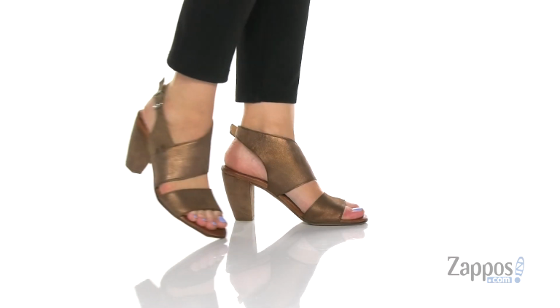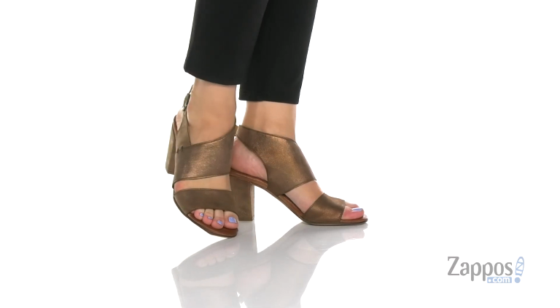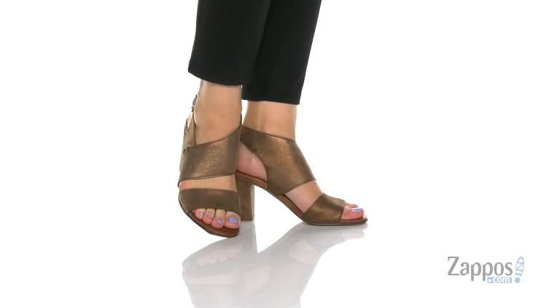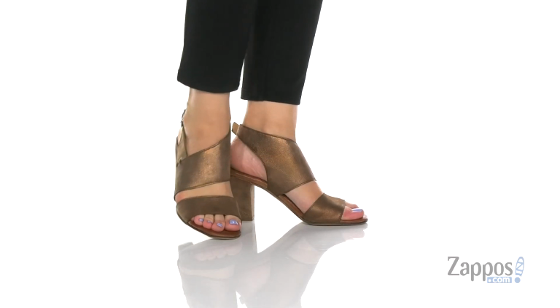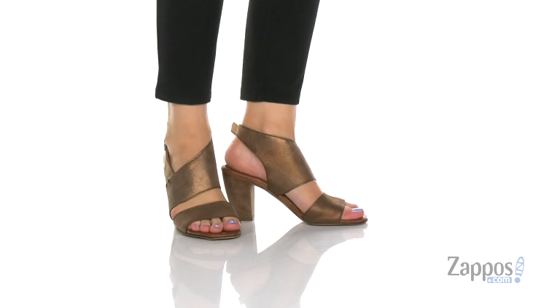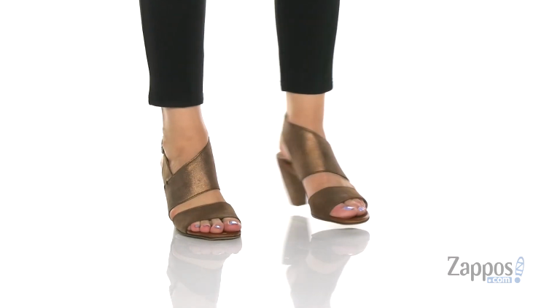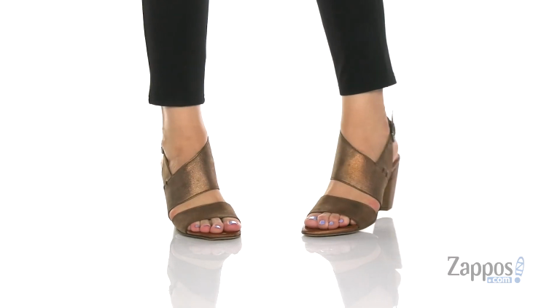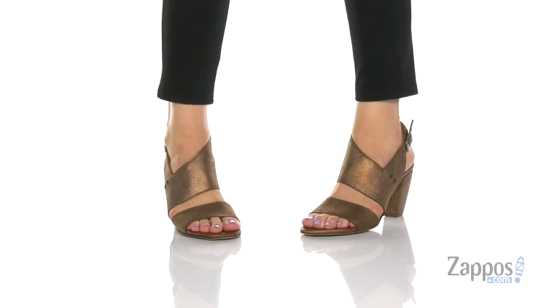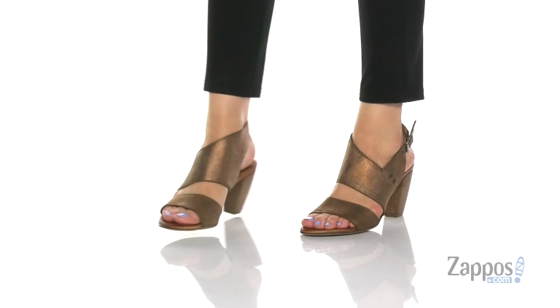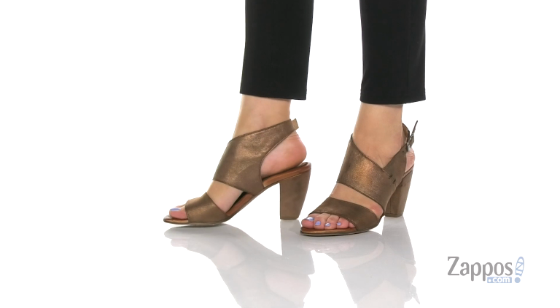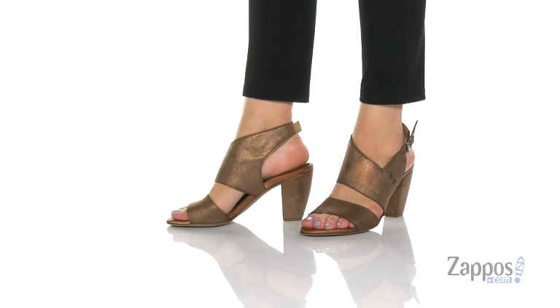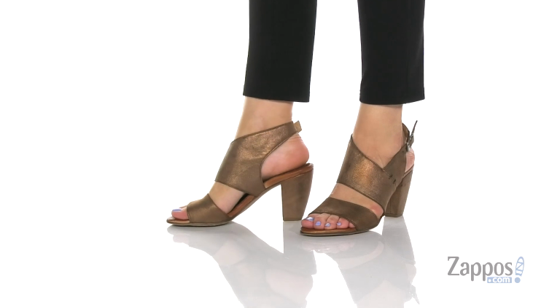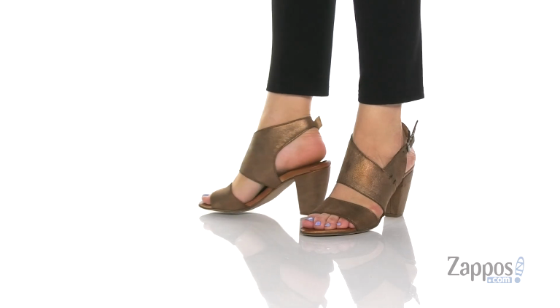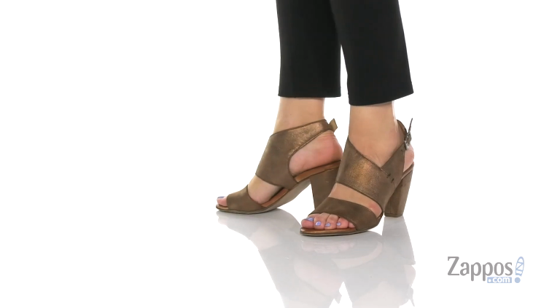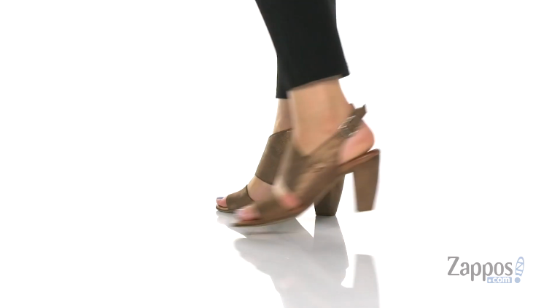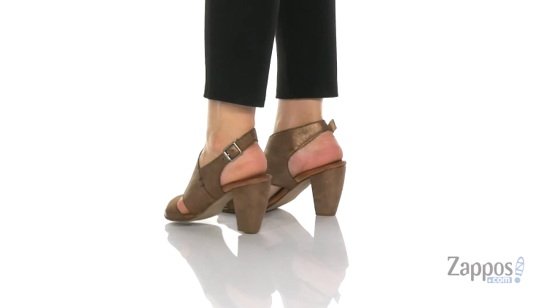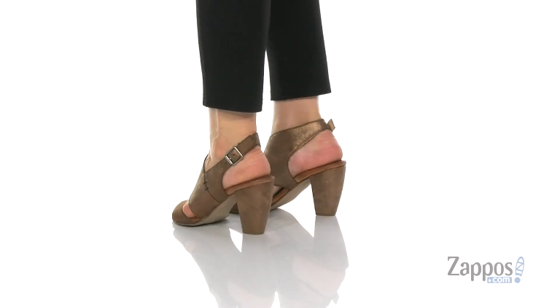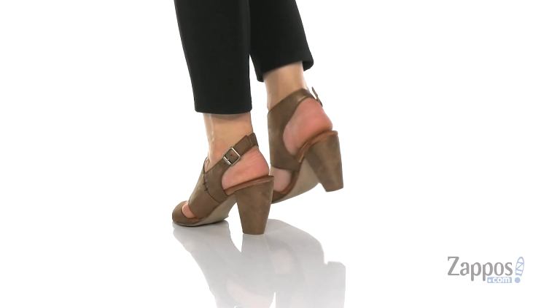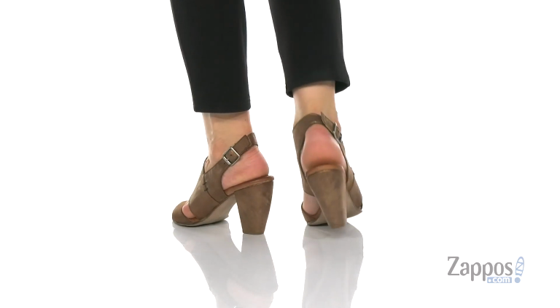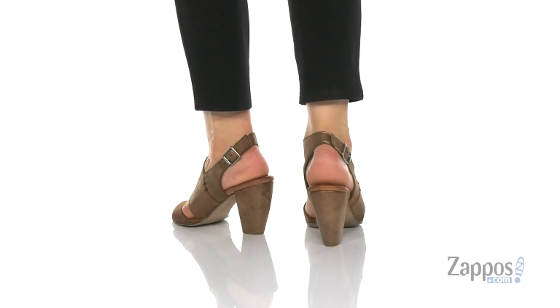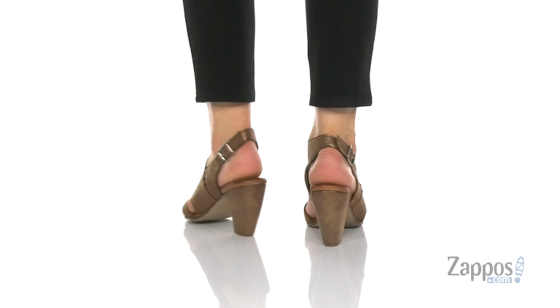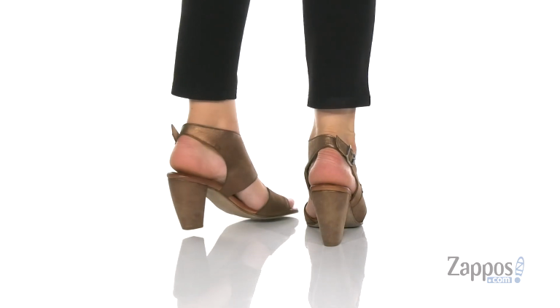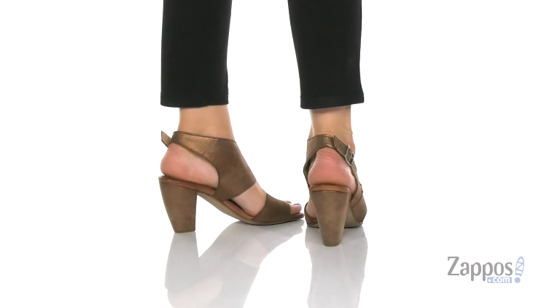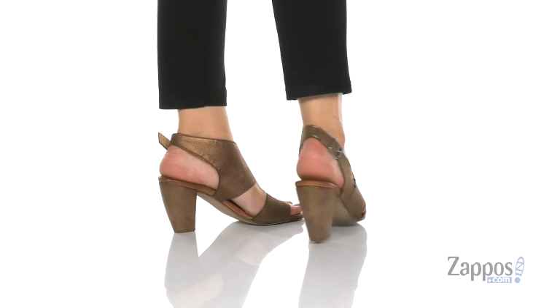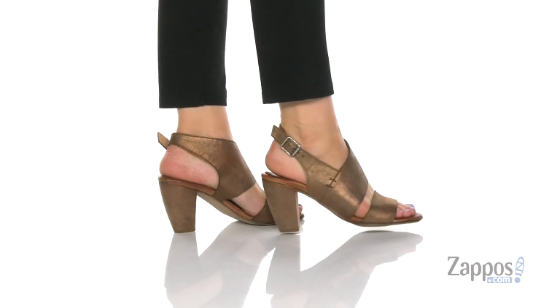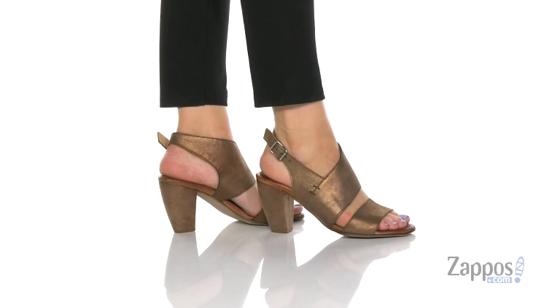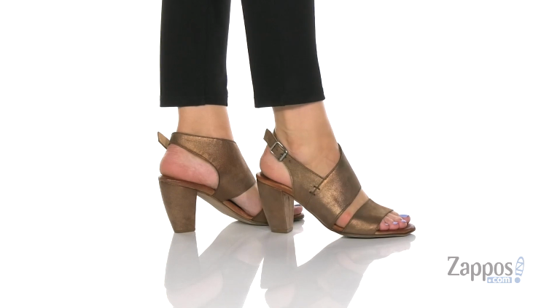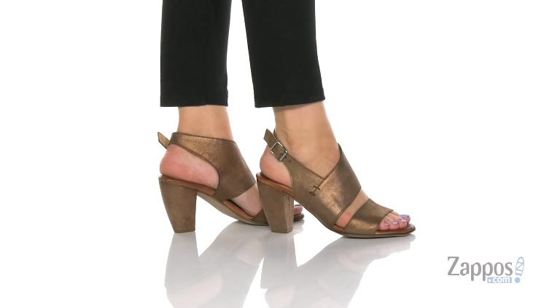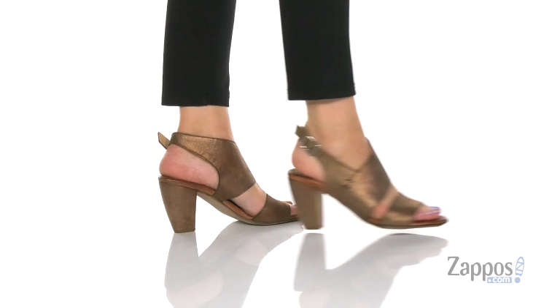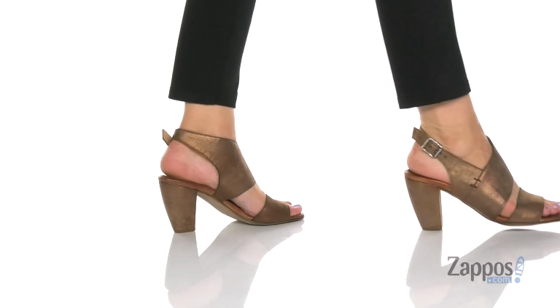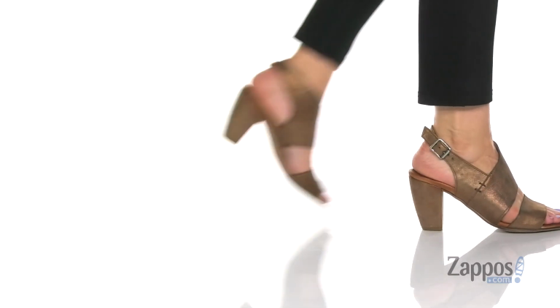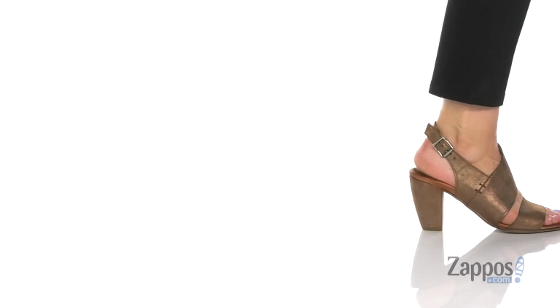These heels come in a couple of uppers and colors. Today I'm showing off the bronze with a leather upper — nice and shiny — and there's a little bit of rustic charm to them with this sweet stitch detail on the side.